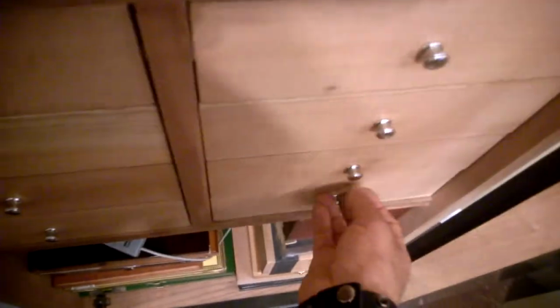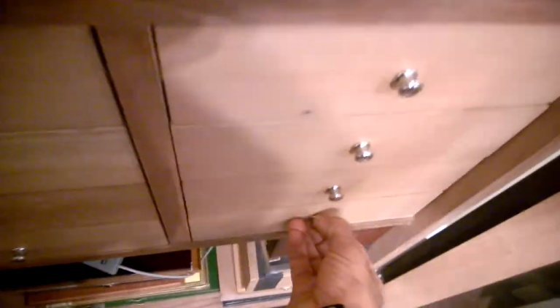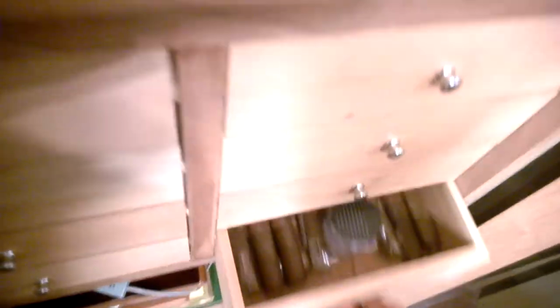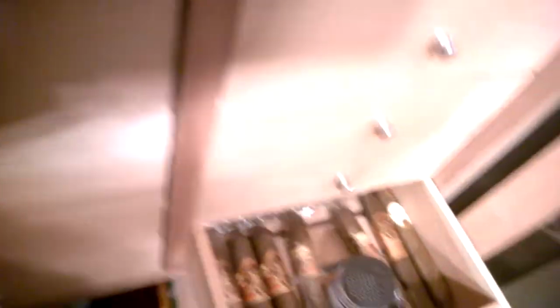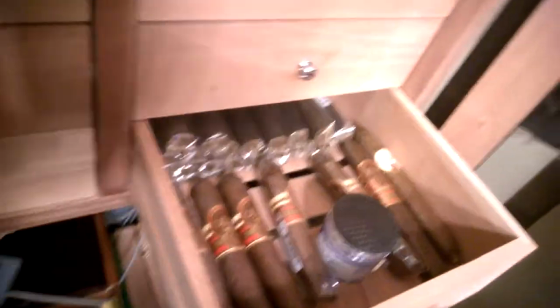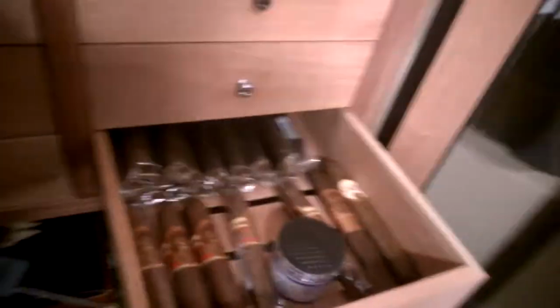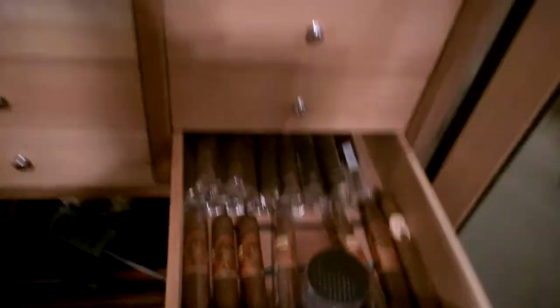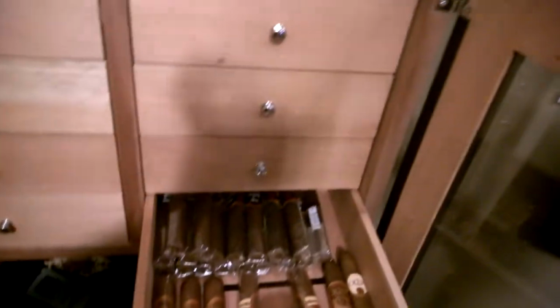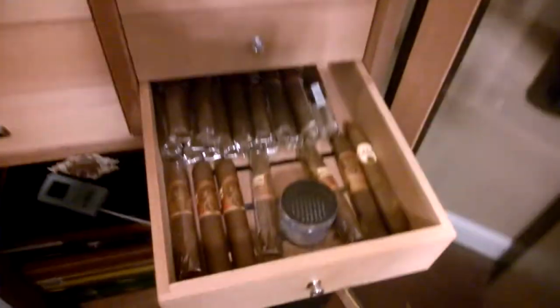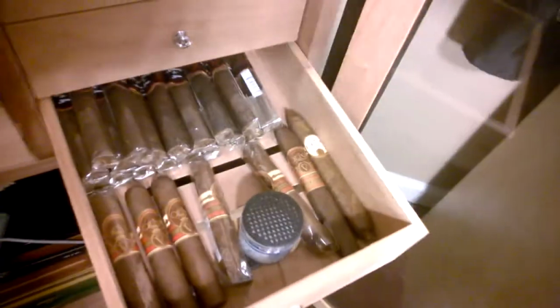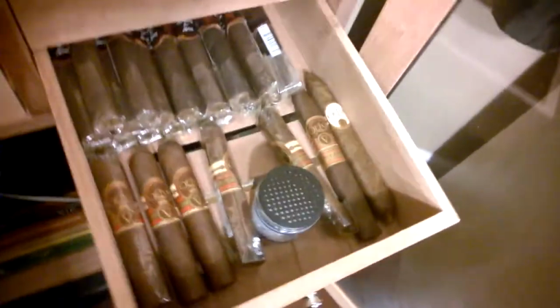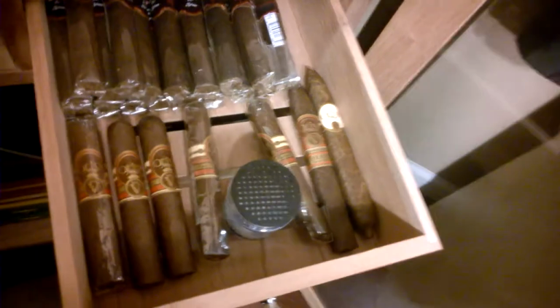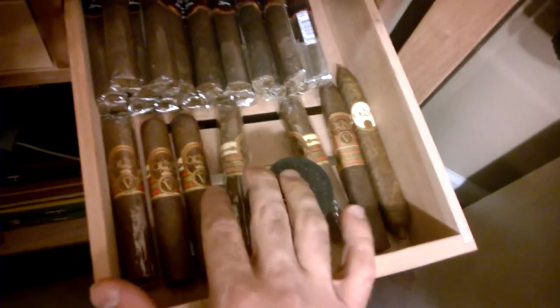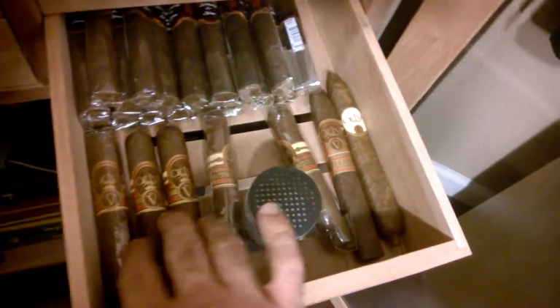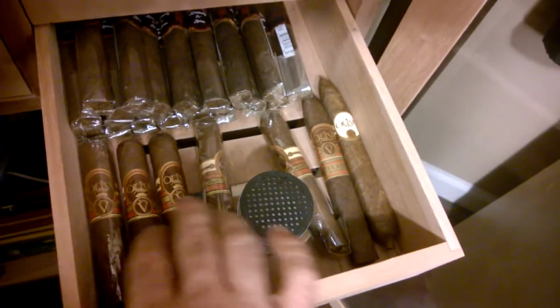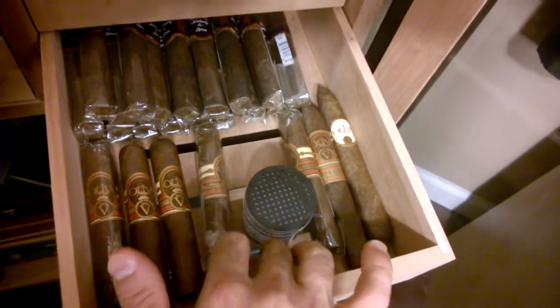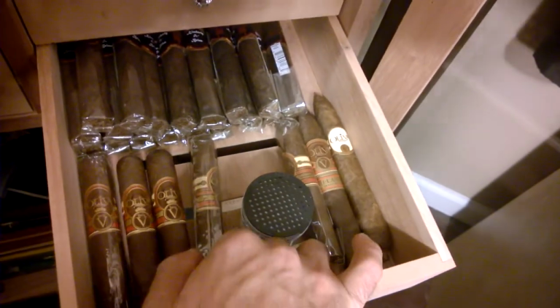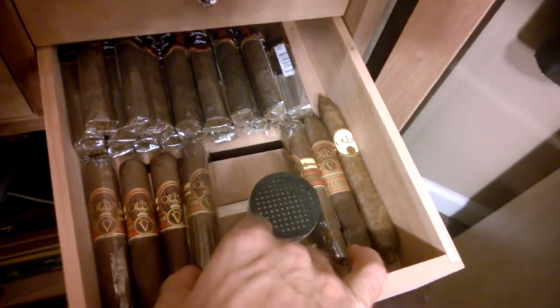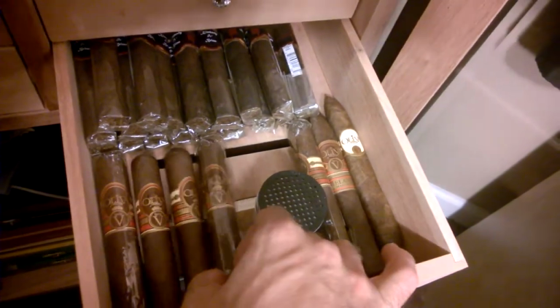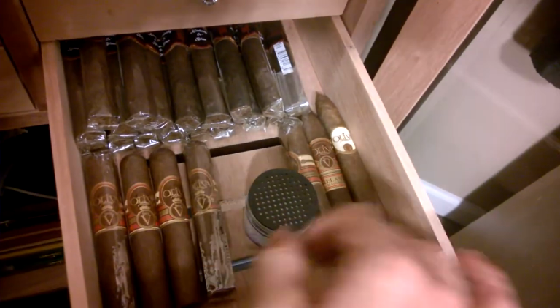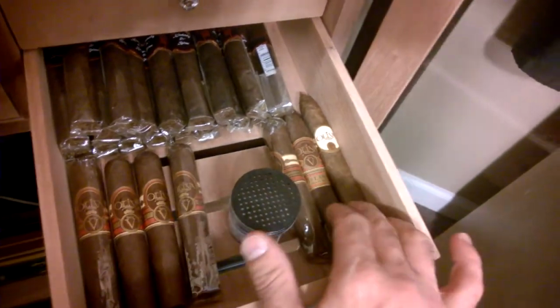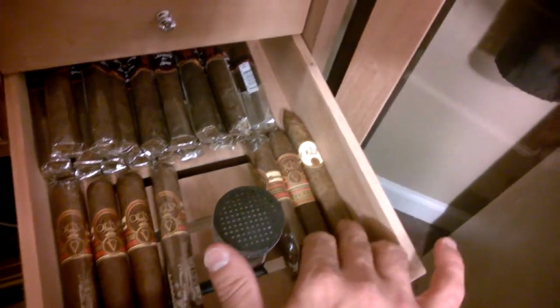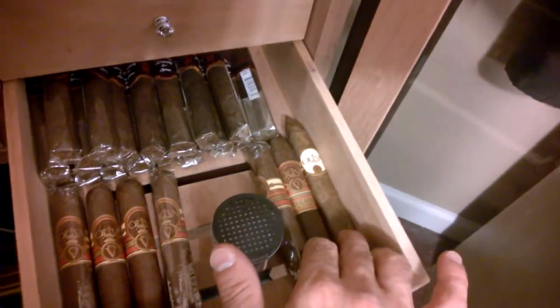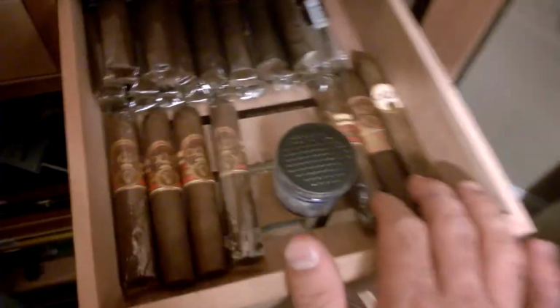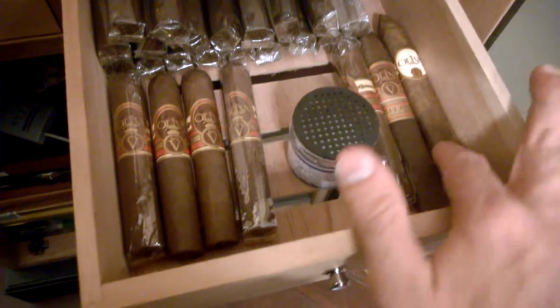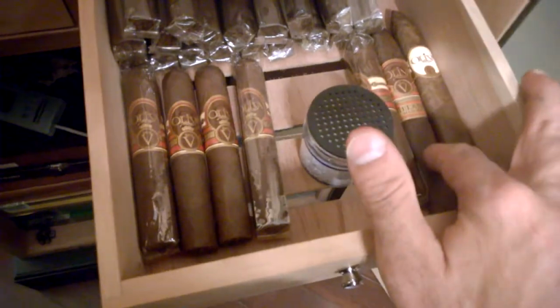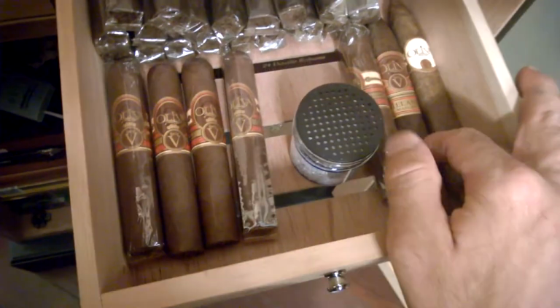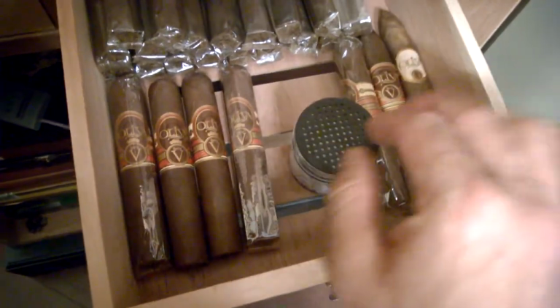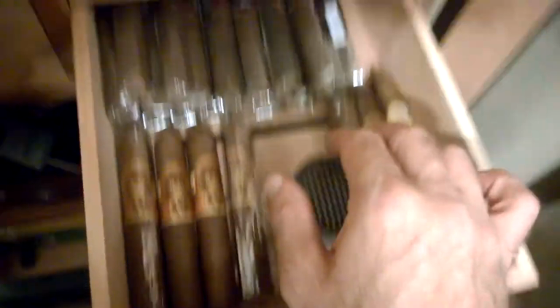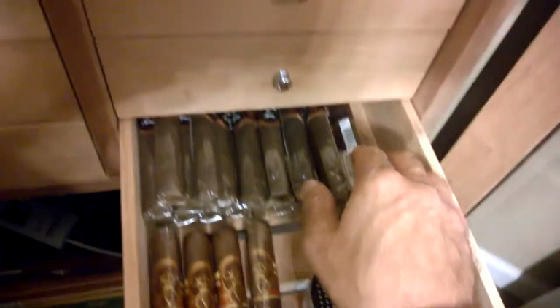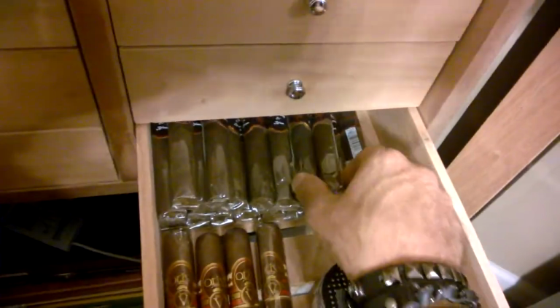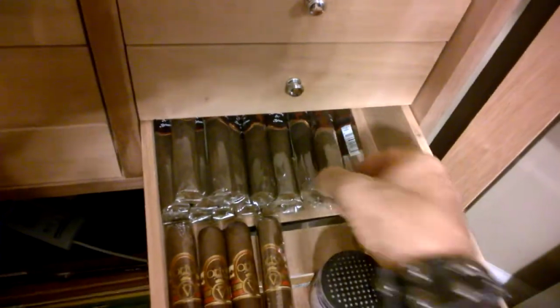This is really cool — here's my Oliva shelf. I've got some V's in the Double Robusto sizes. Got a G Series, the V Milano. And over here you can see it.